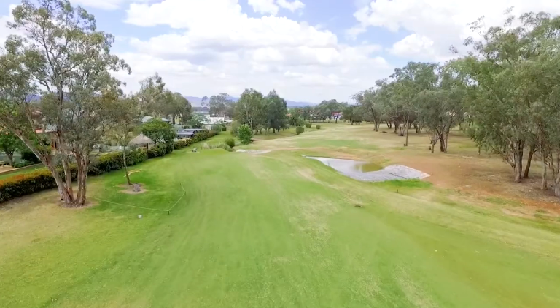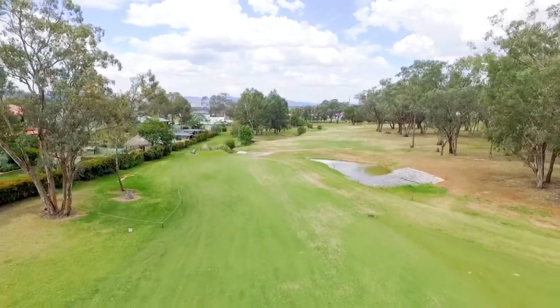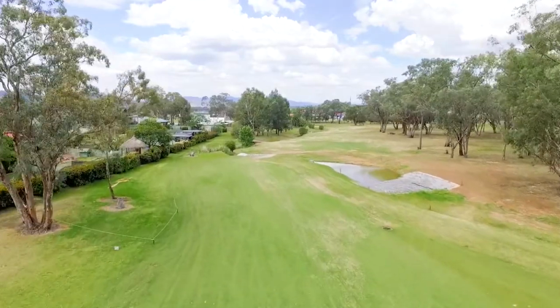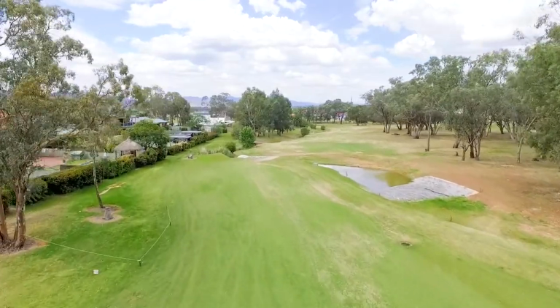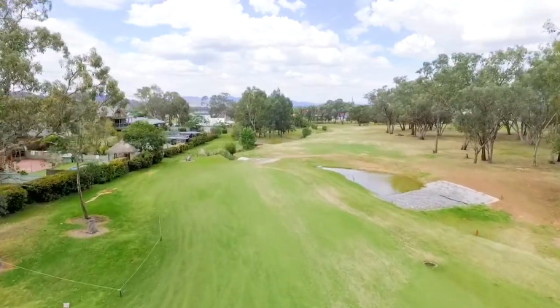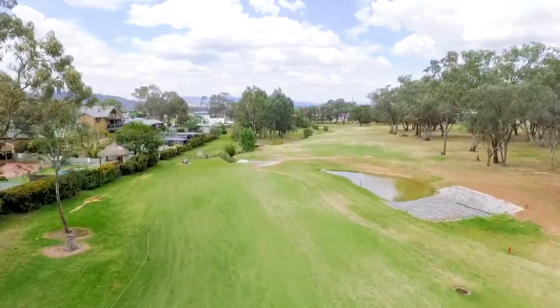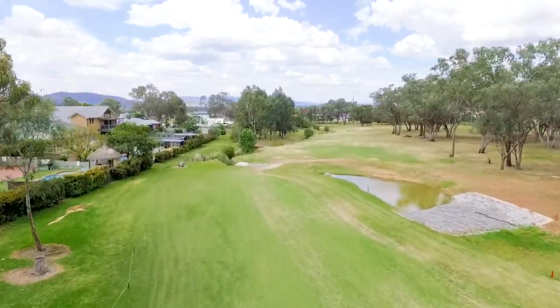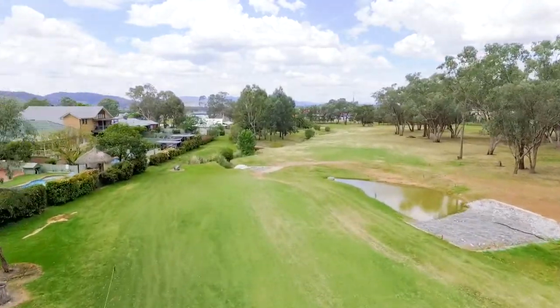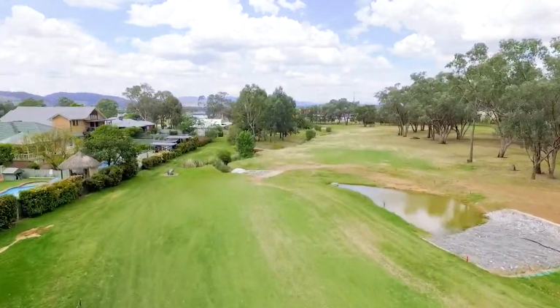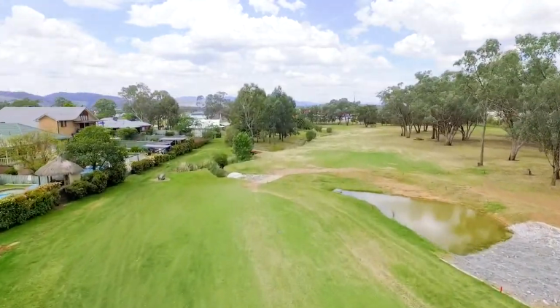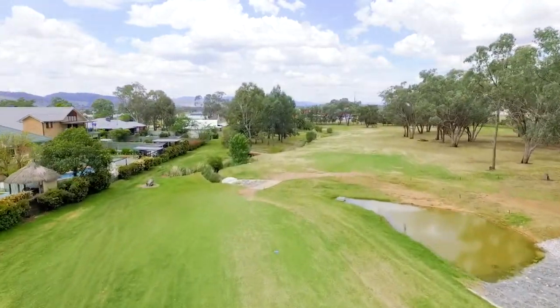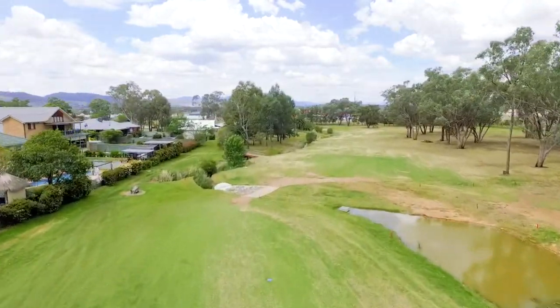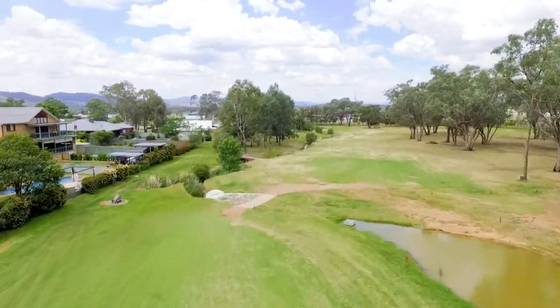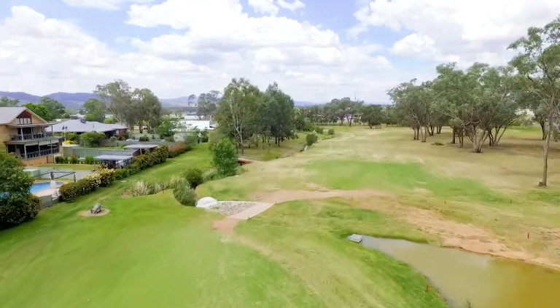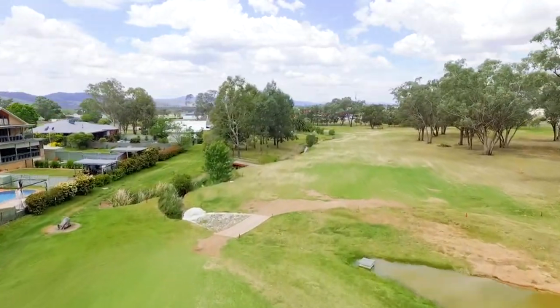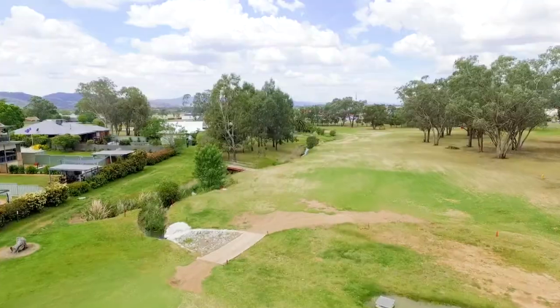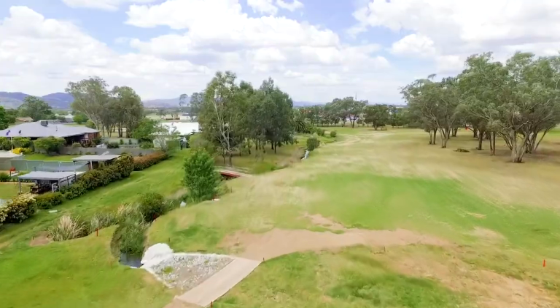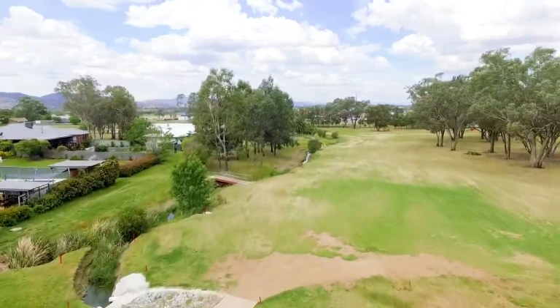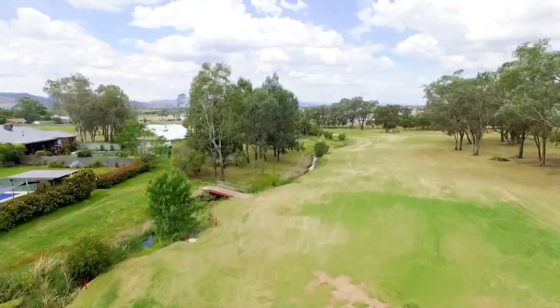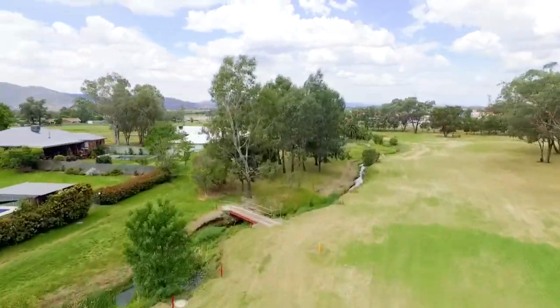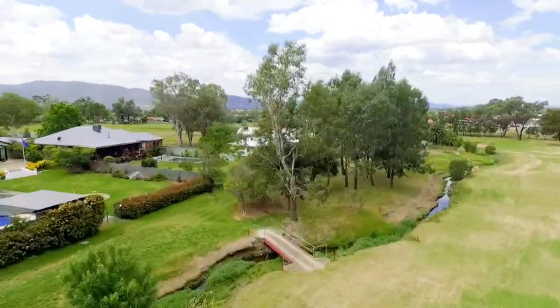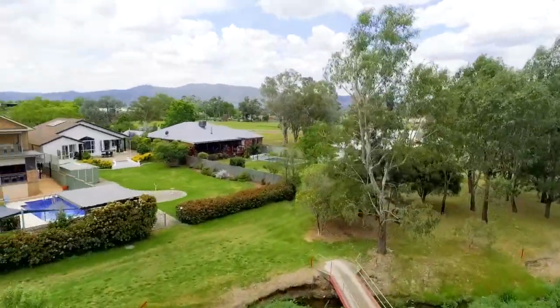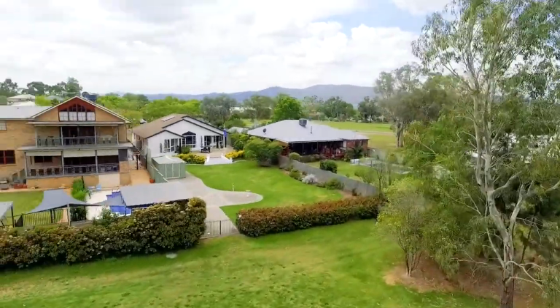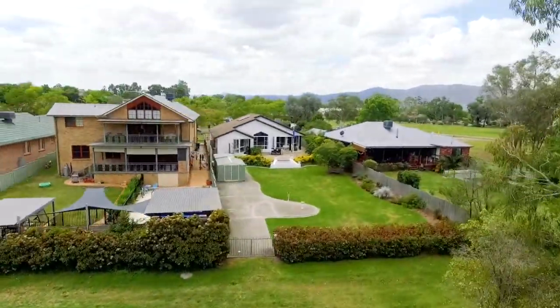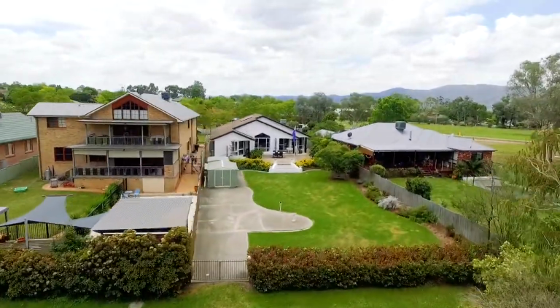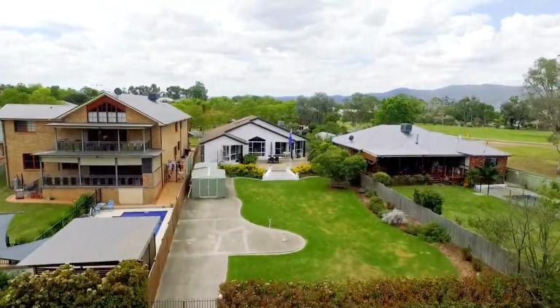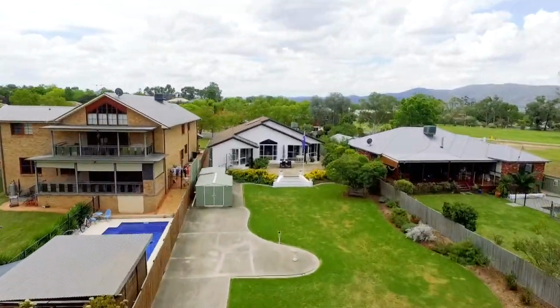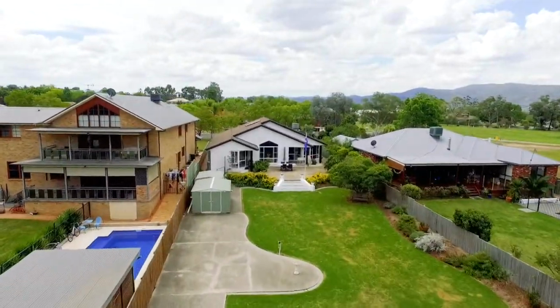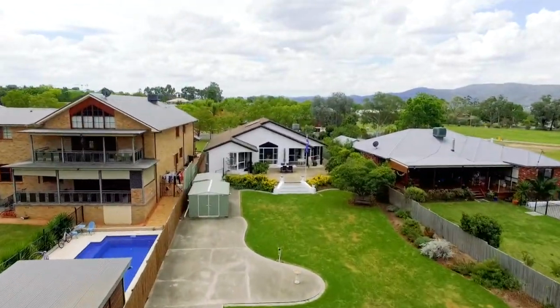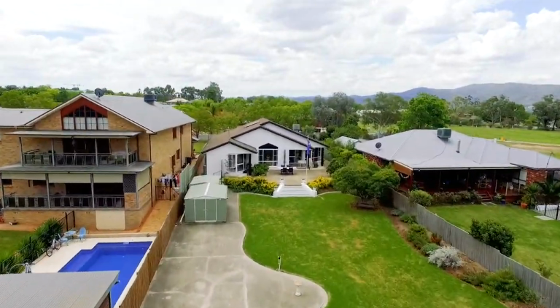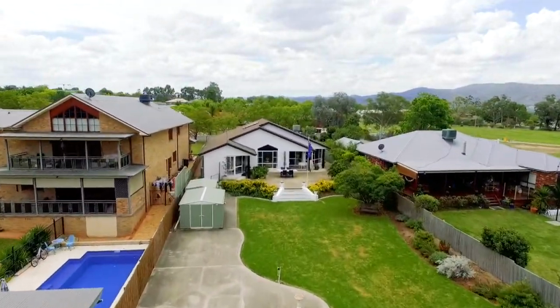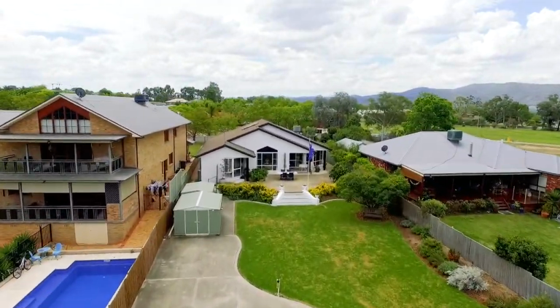Situated only moments from shops, parks and sporting precinct, the home is an ideal option for those owners seeking a regal home in a surreal setting.